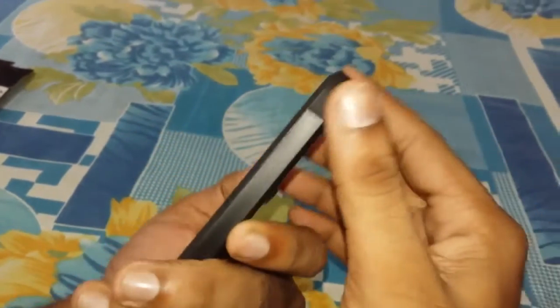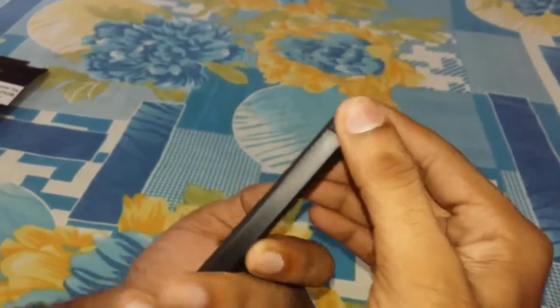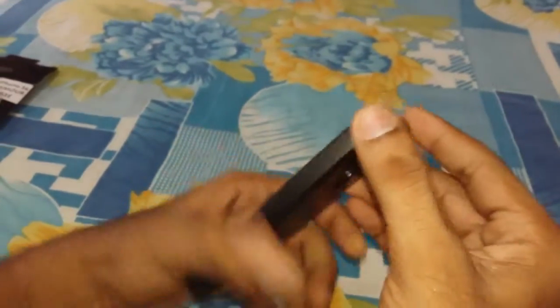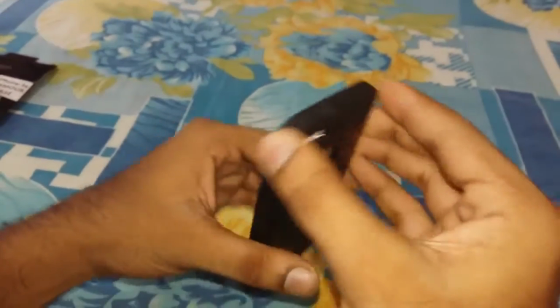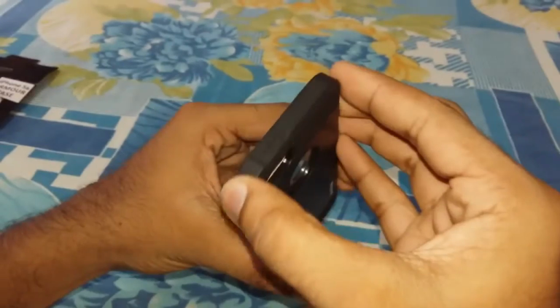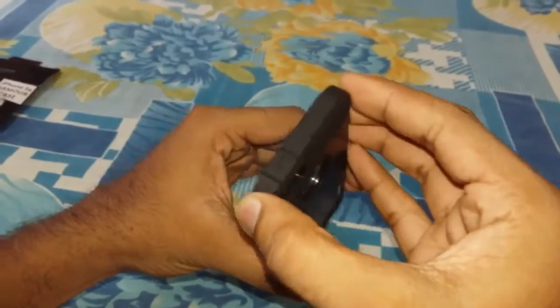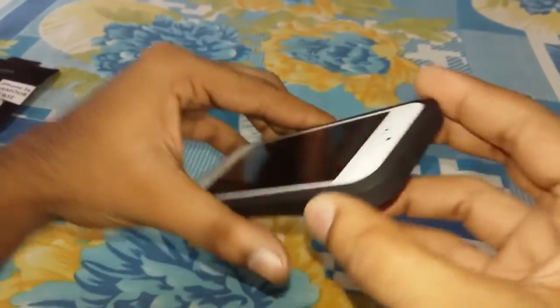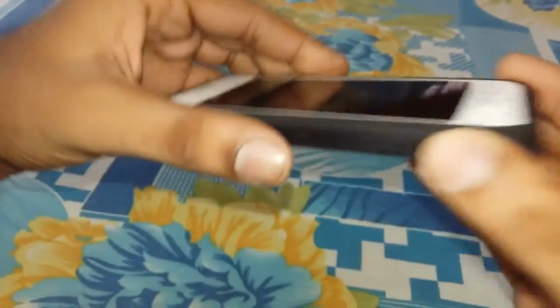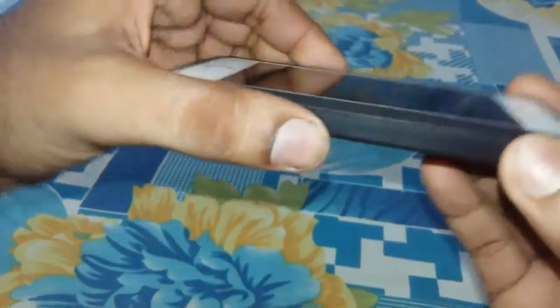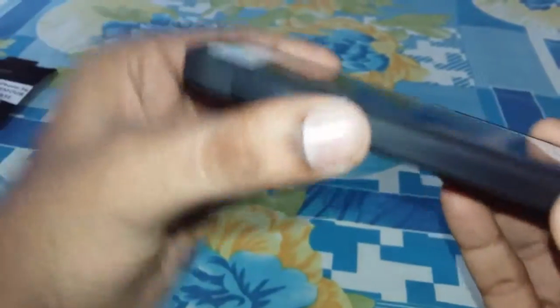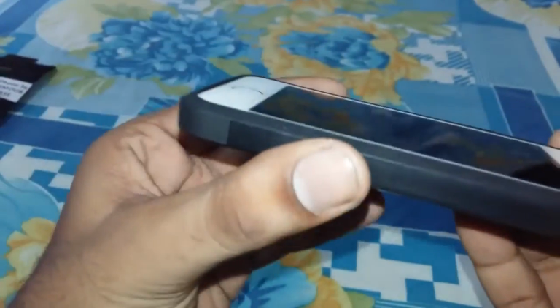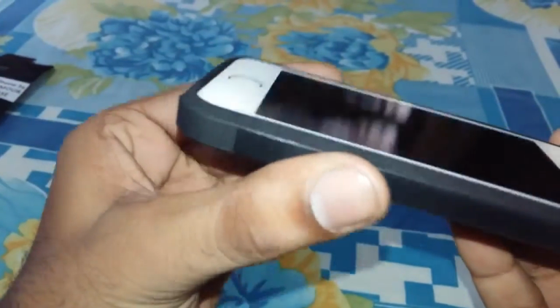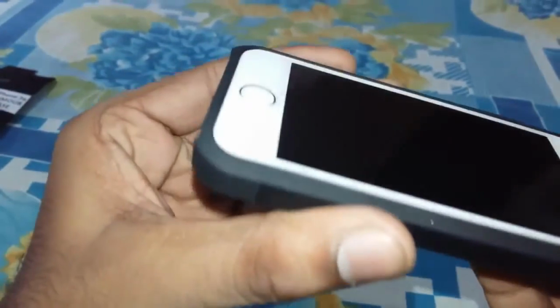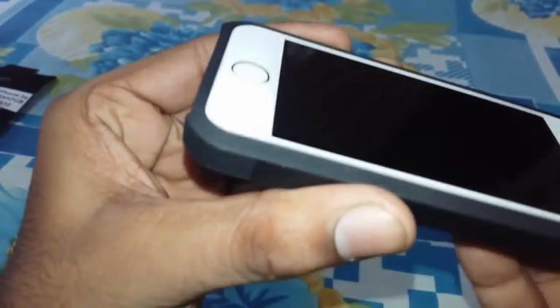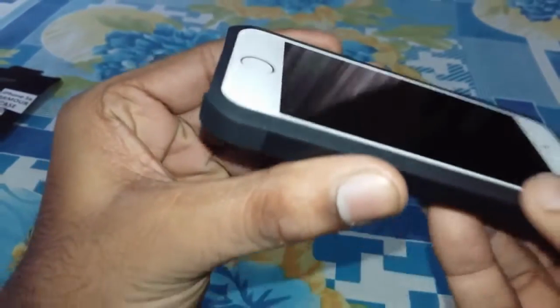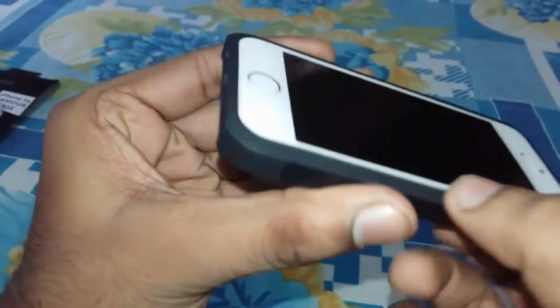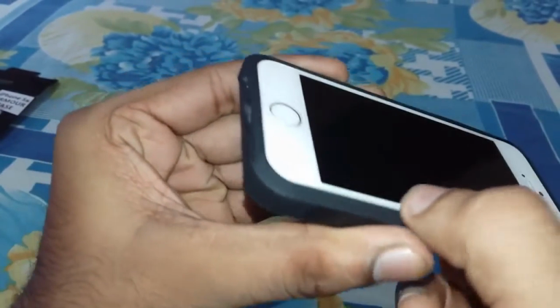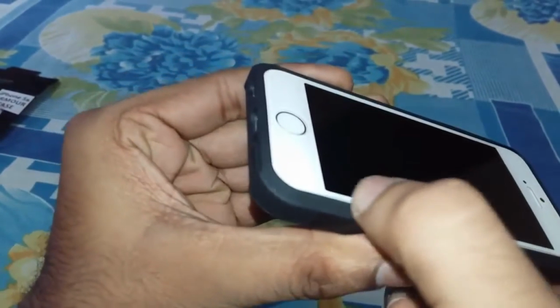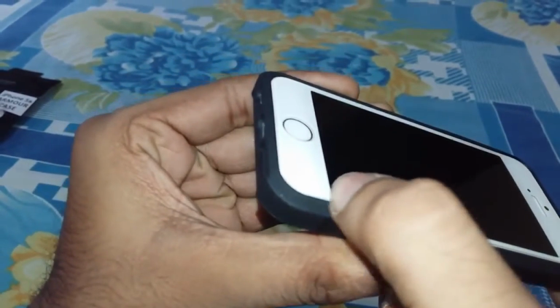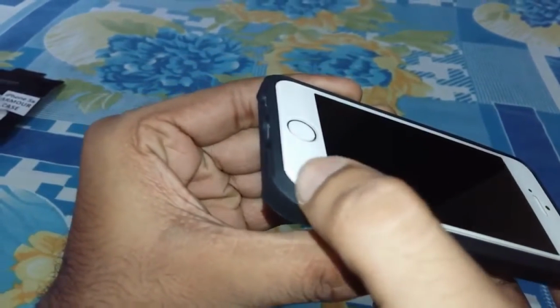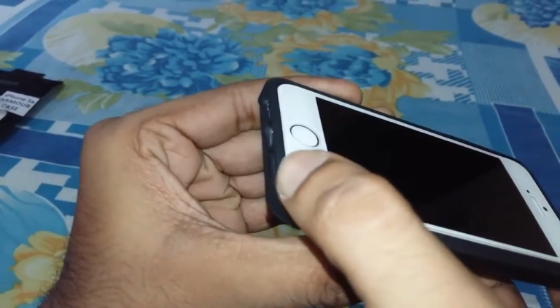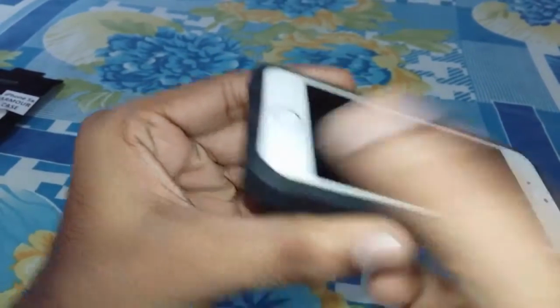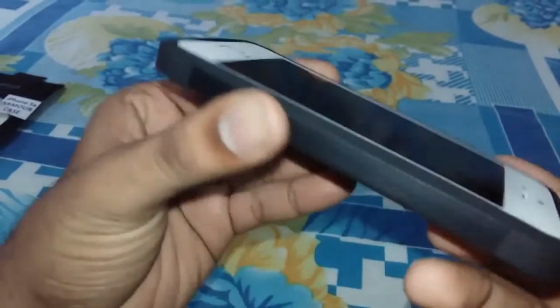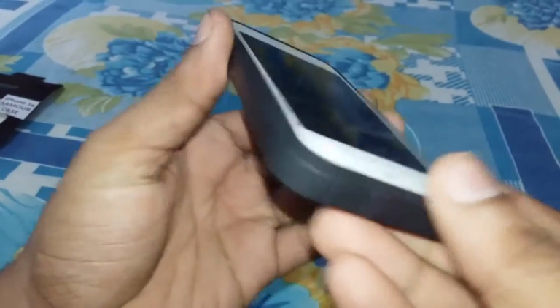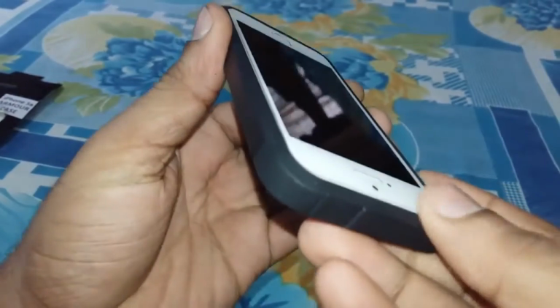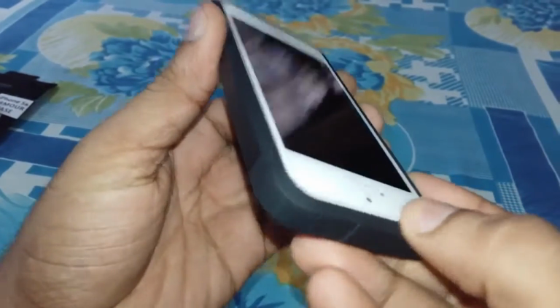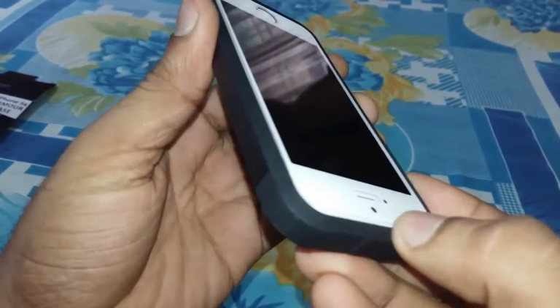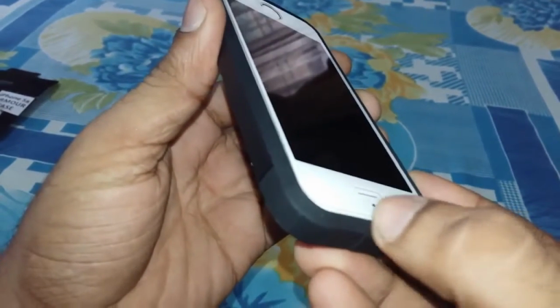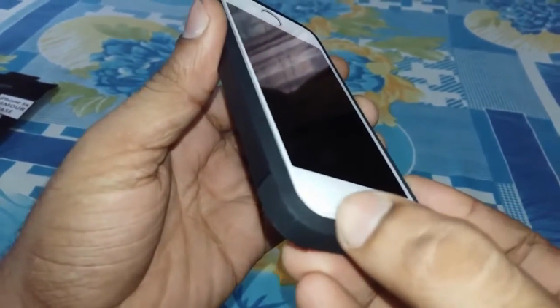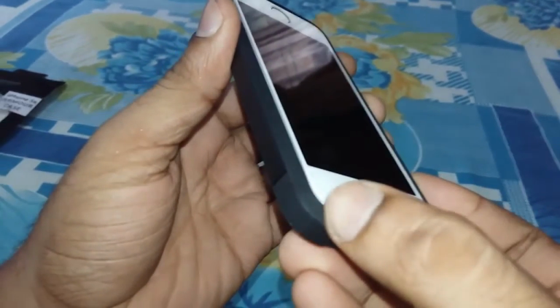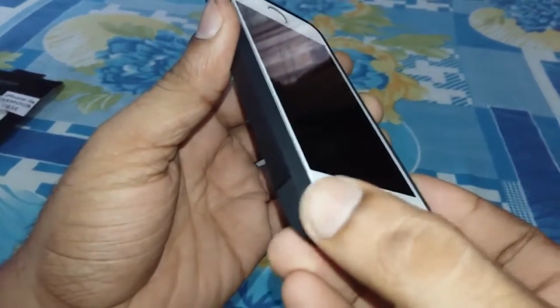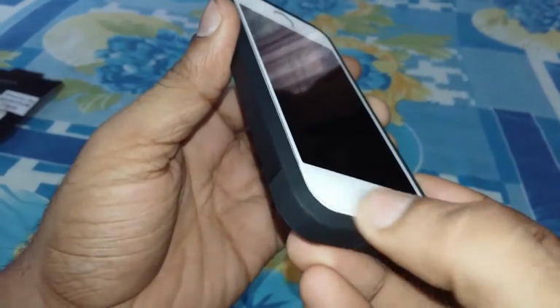With the case on, the phone thickness which is already quite thick increases considerably. There is no visible lip, leaving the screen of the phone vulnerable.